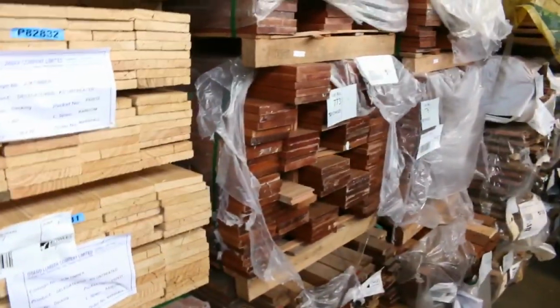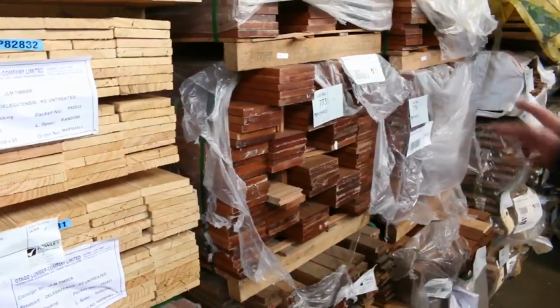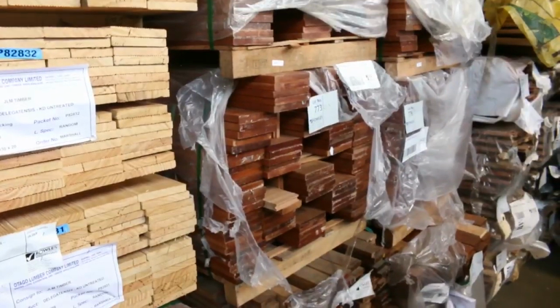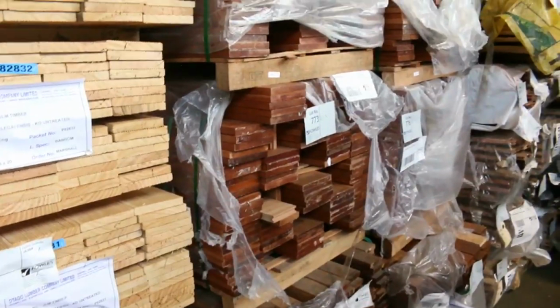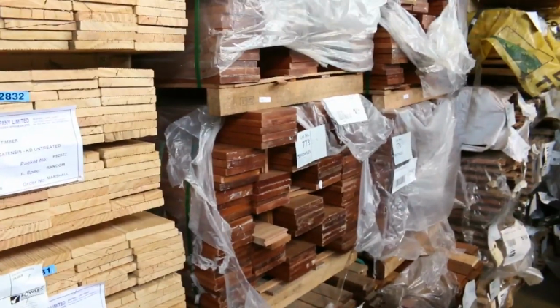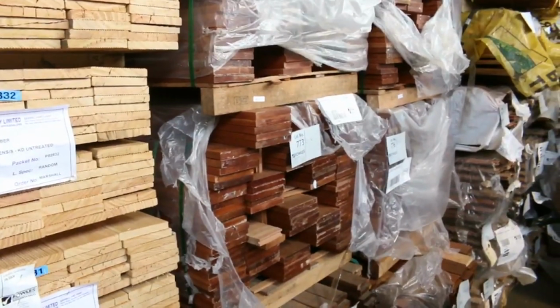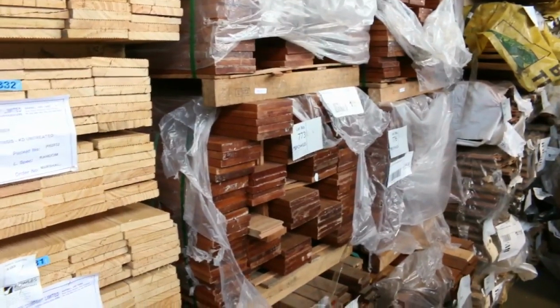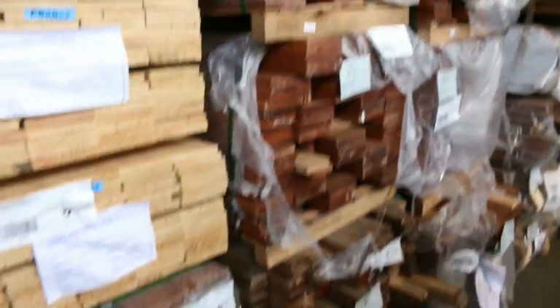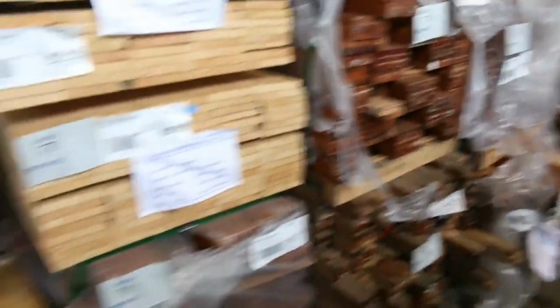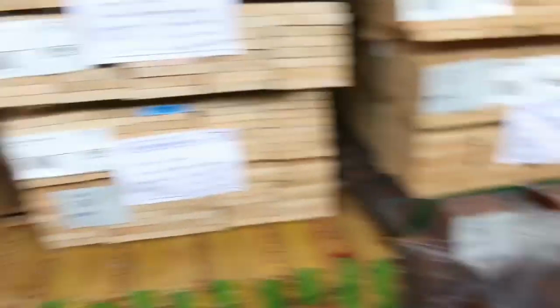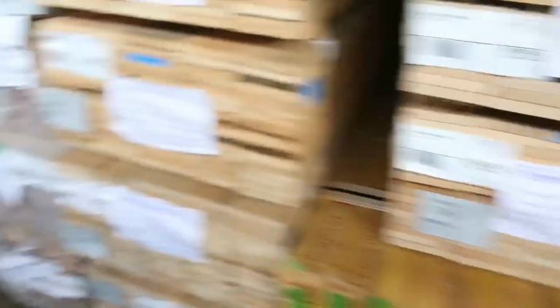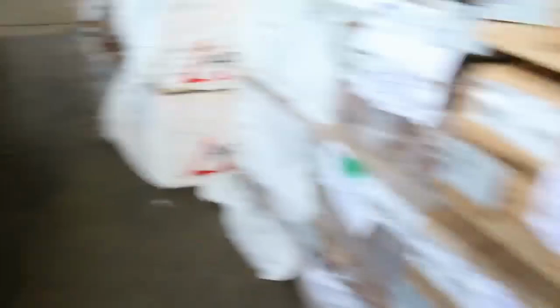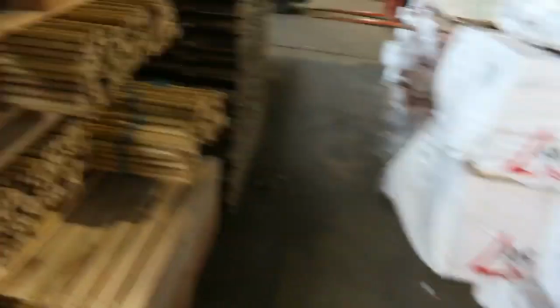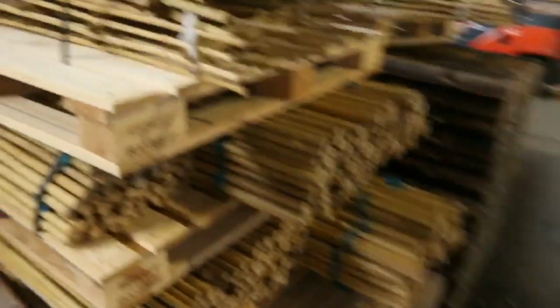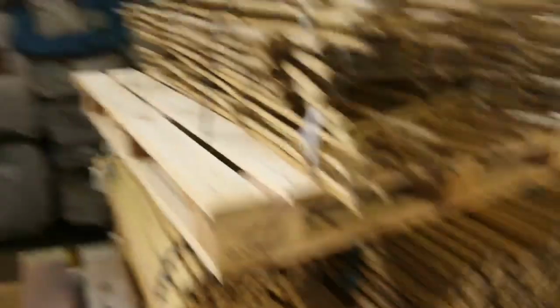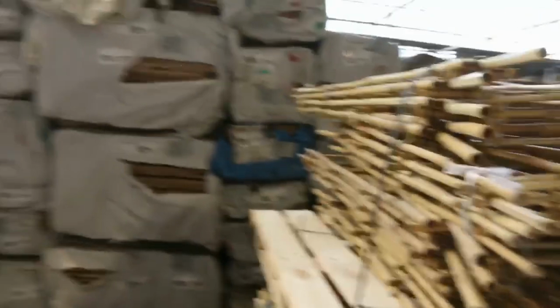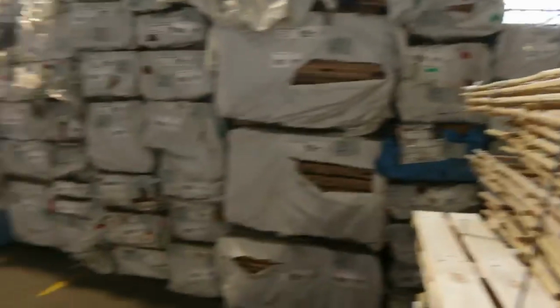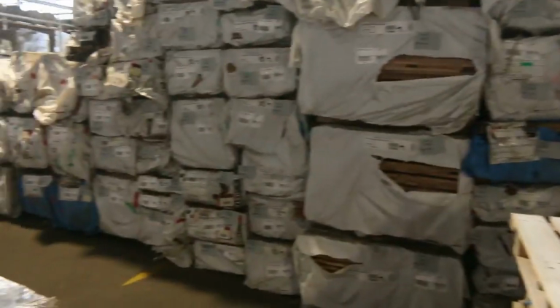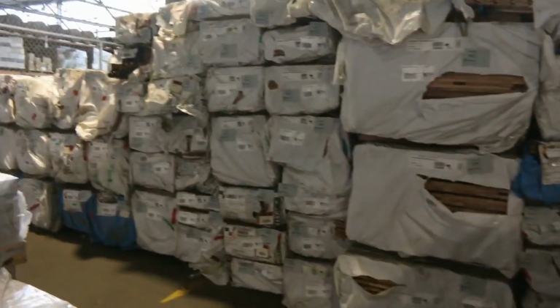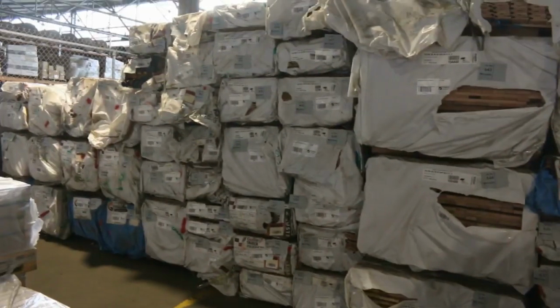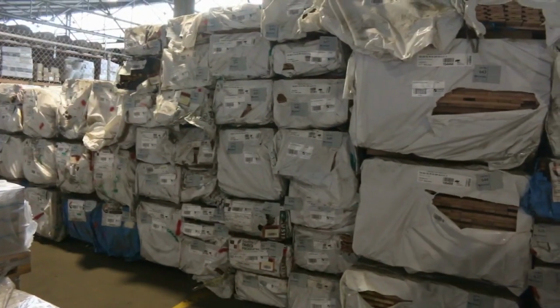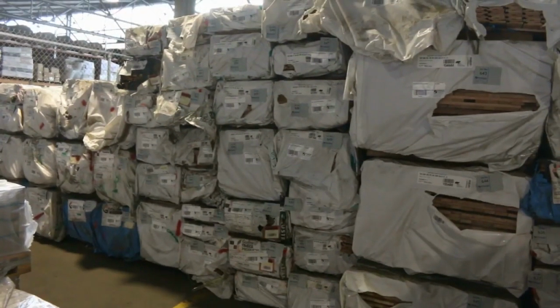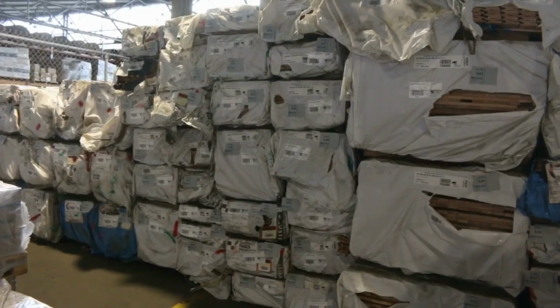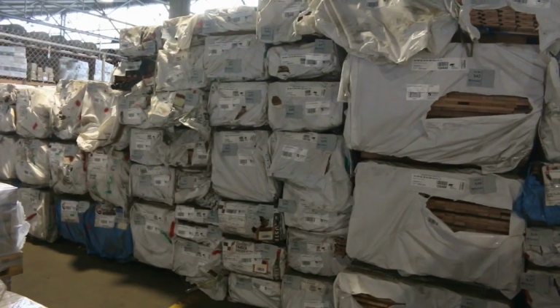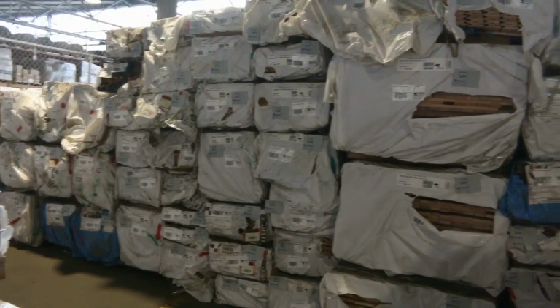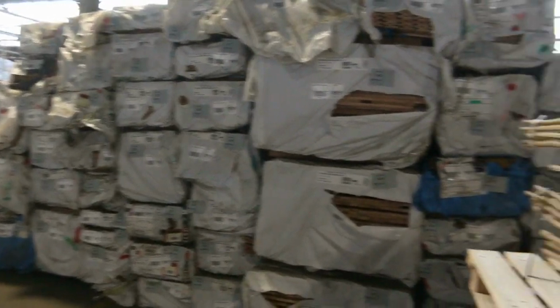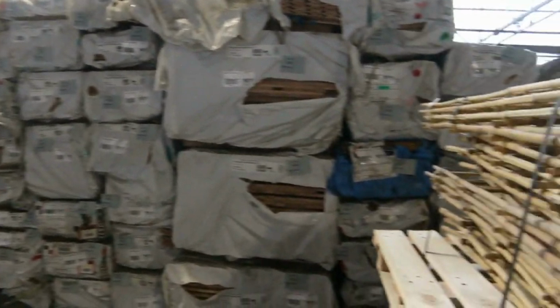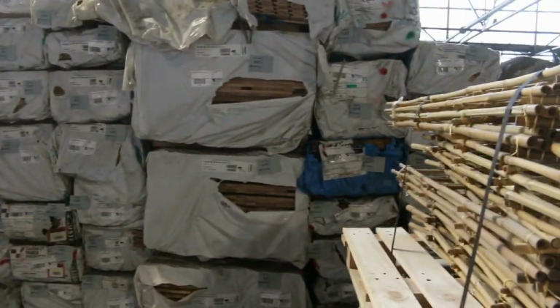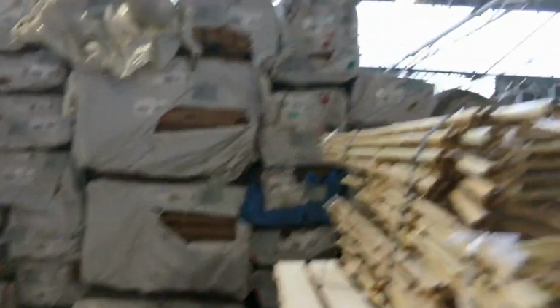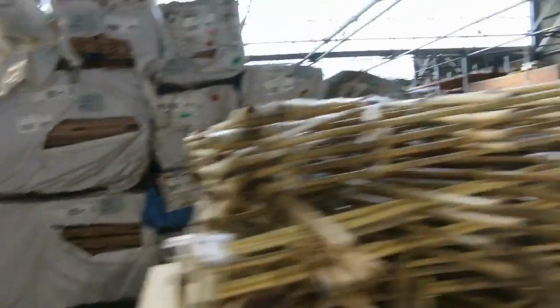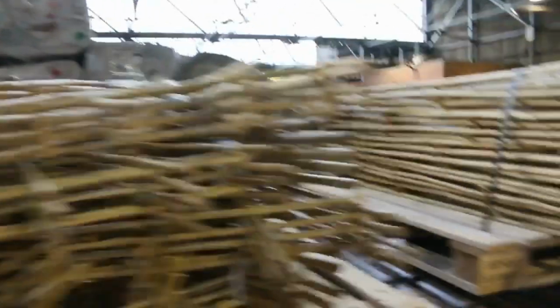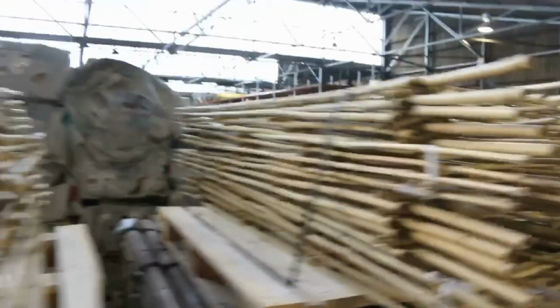Over that side we've got an enormous amount of KD hardwood or Tassie architraves and a little bit of dressed board there as well — all that to be cleared tomorrow, going to the highest bidder.